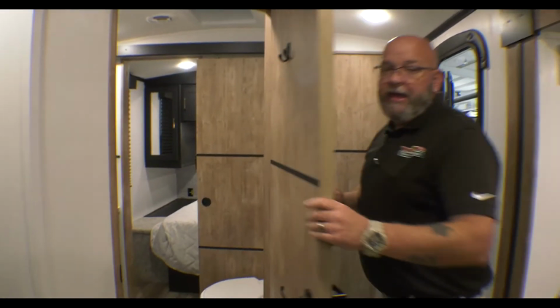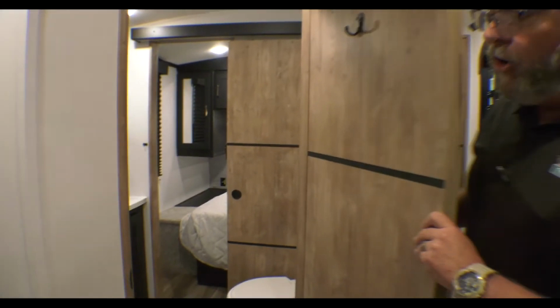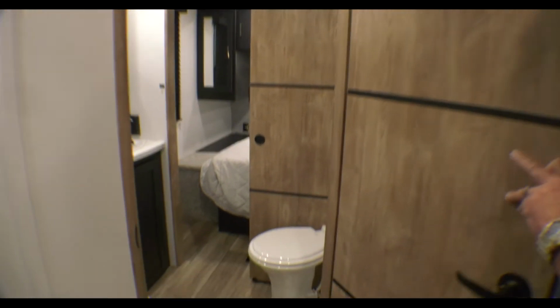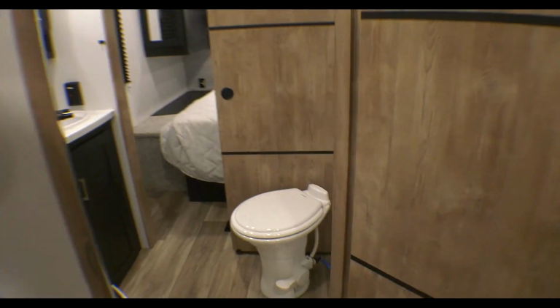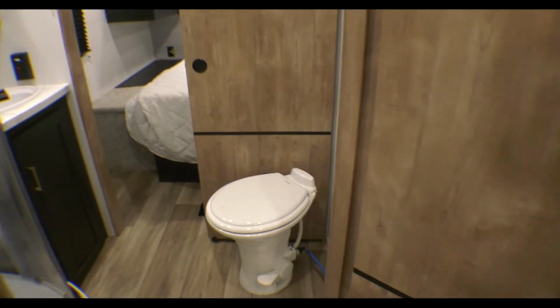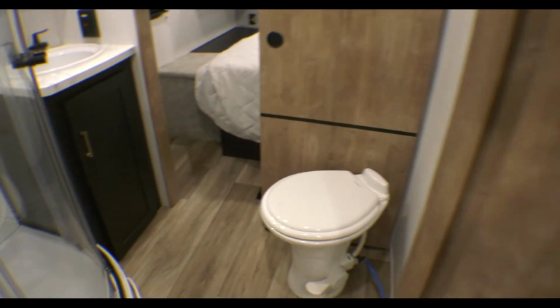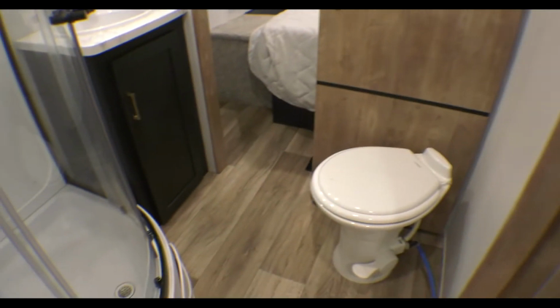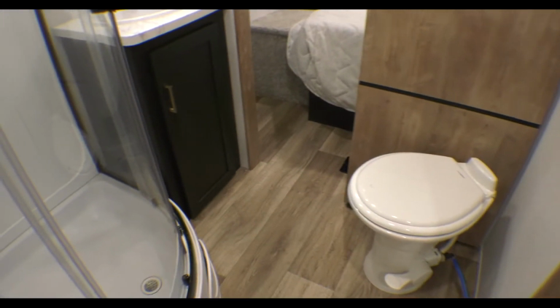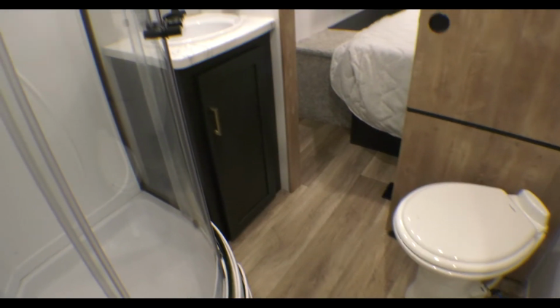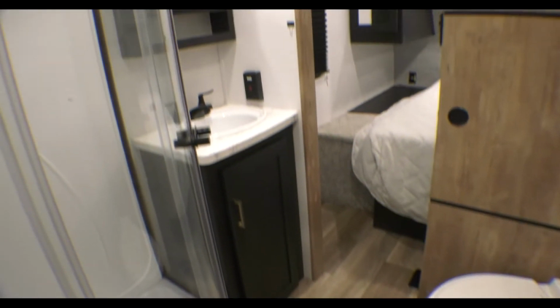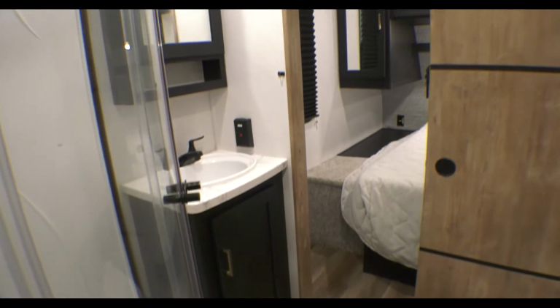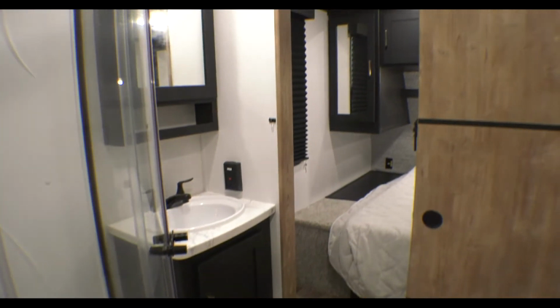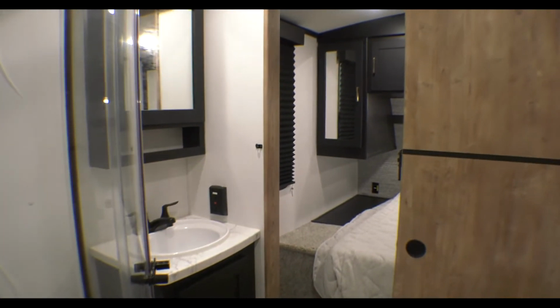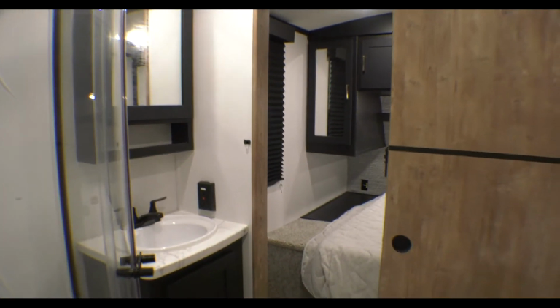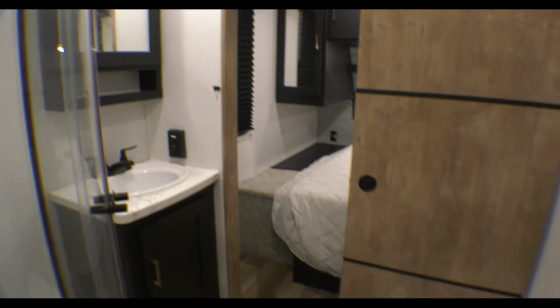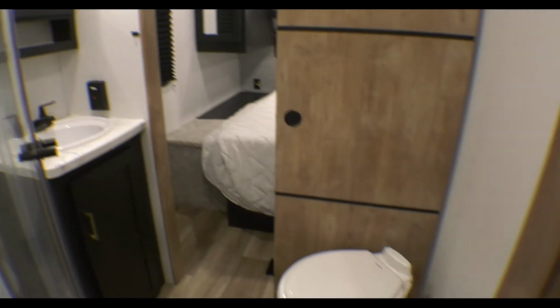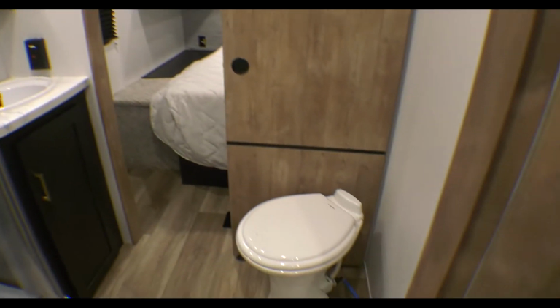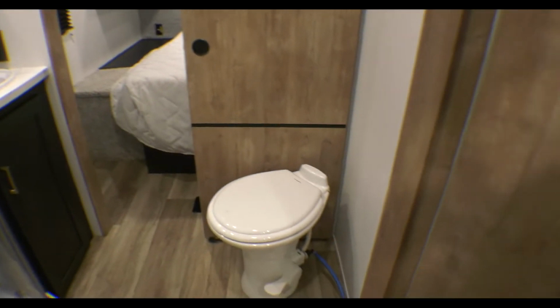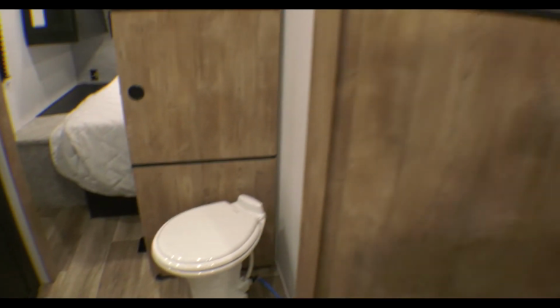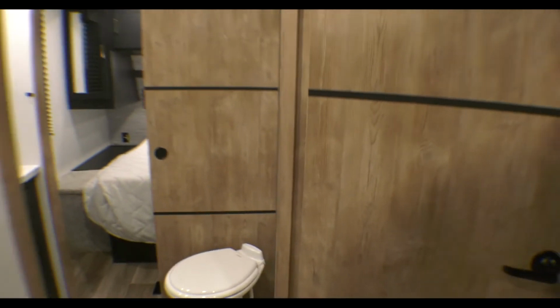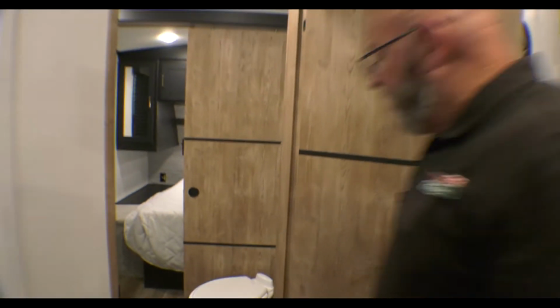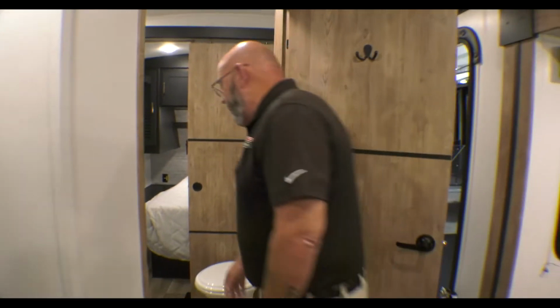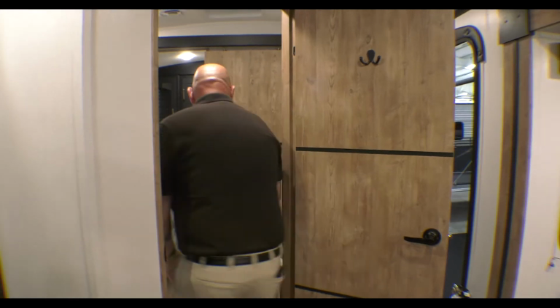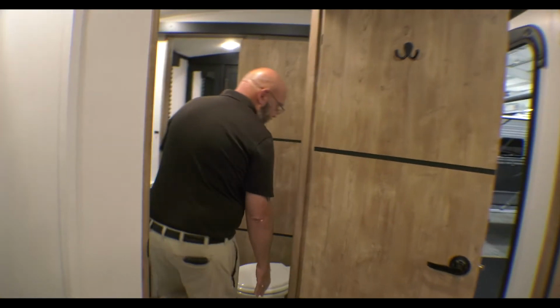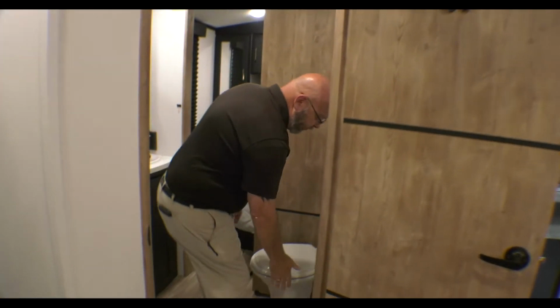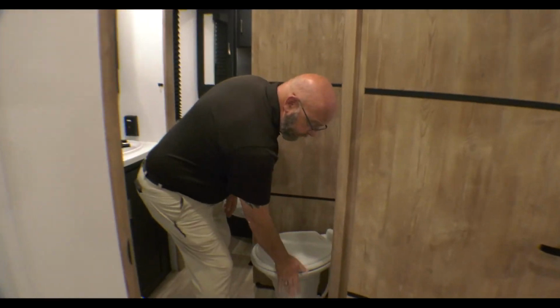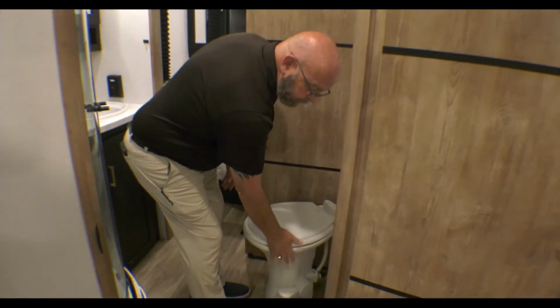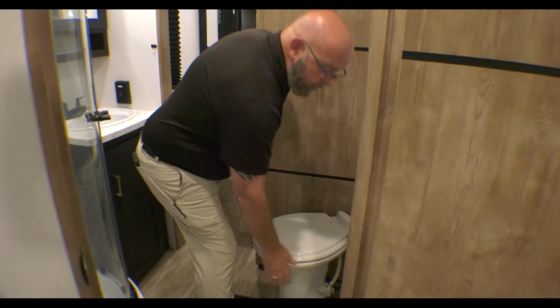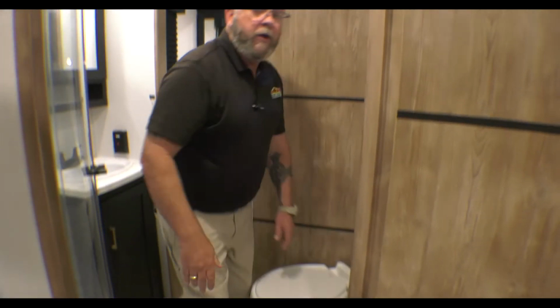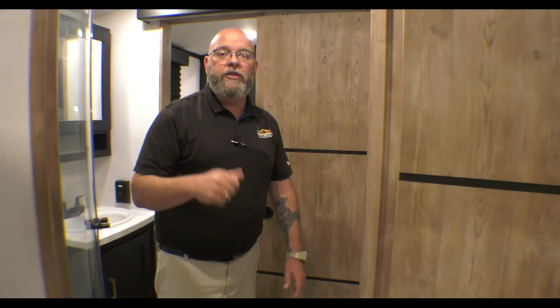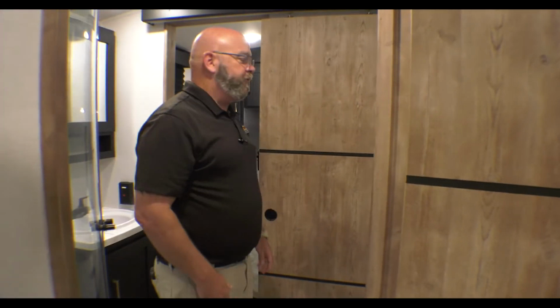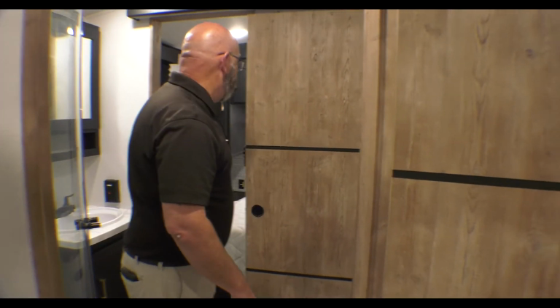In the bathroom you've got a neo-angled glass shower and a vanity mirrored medicine cabinet. And of course, as always, you've got a porcelain toilet — only the best for your buns.